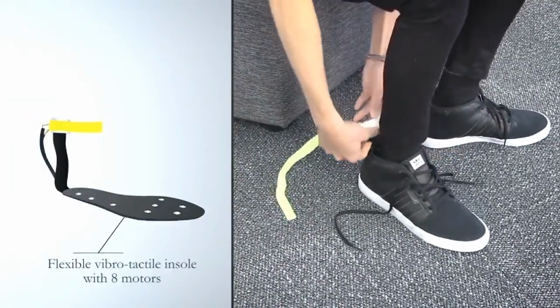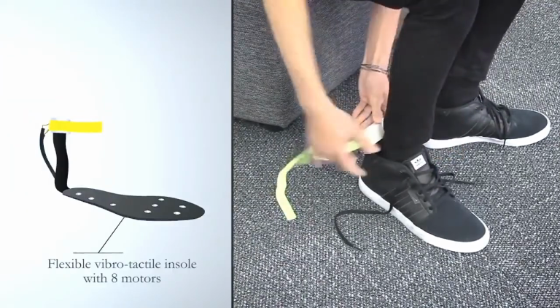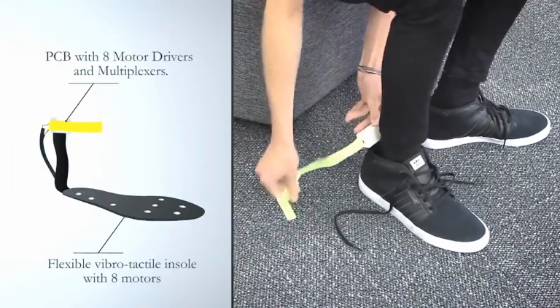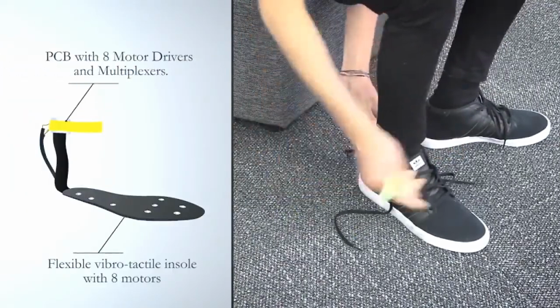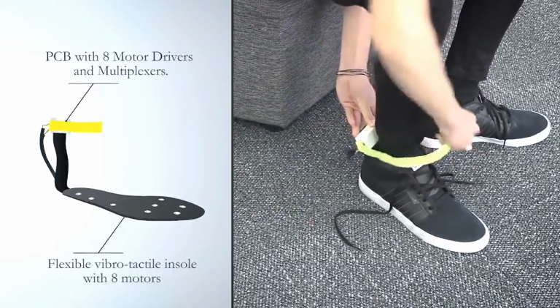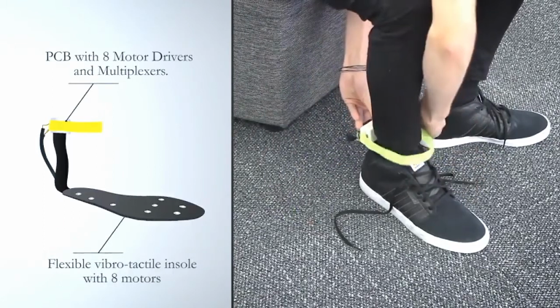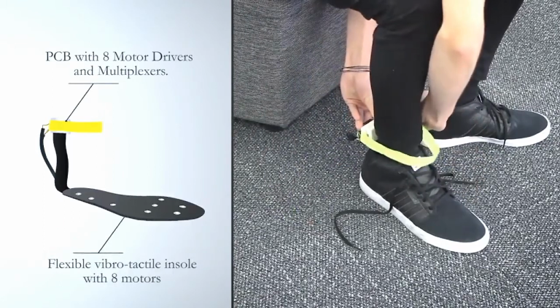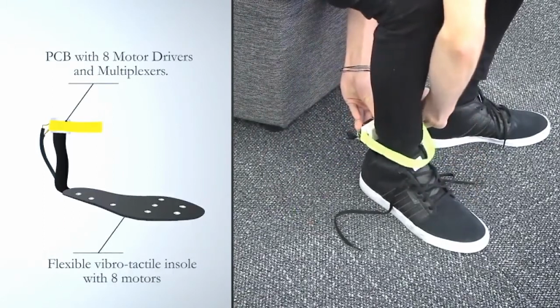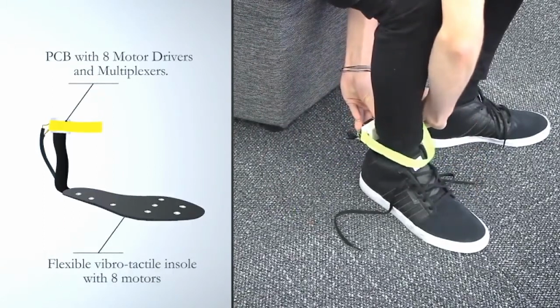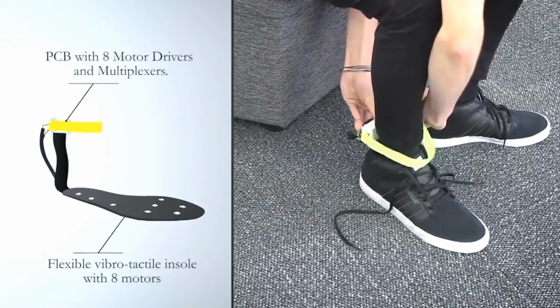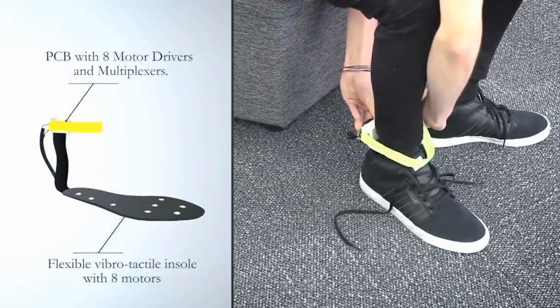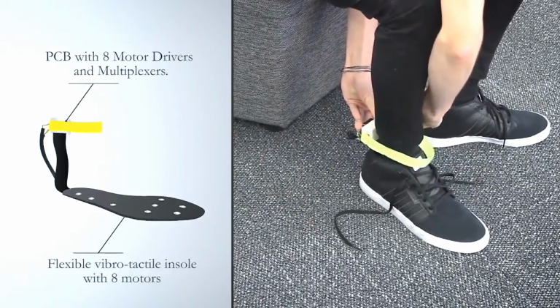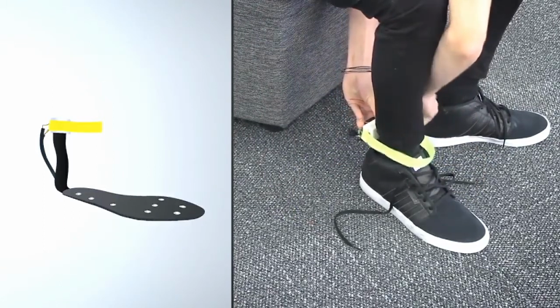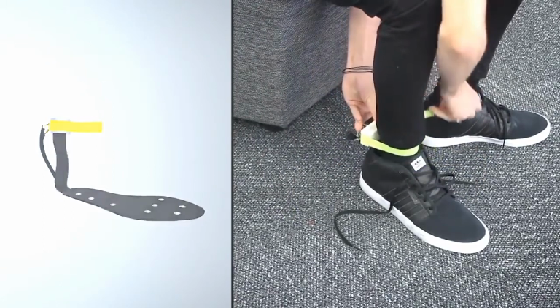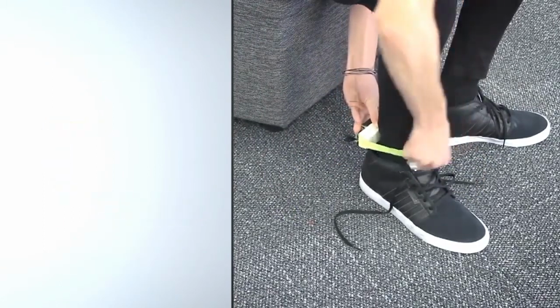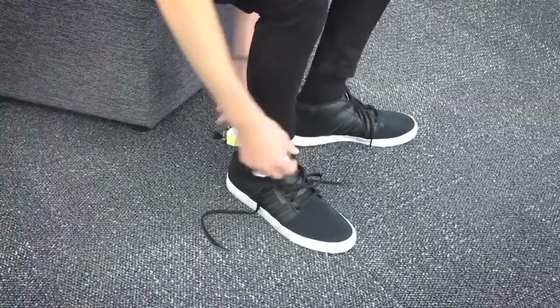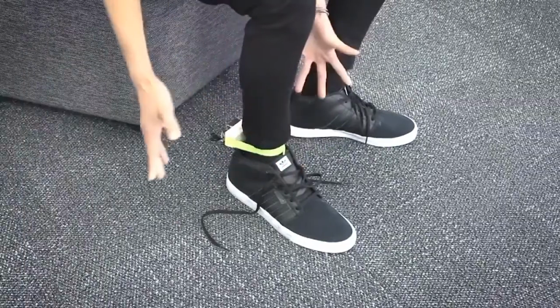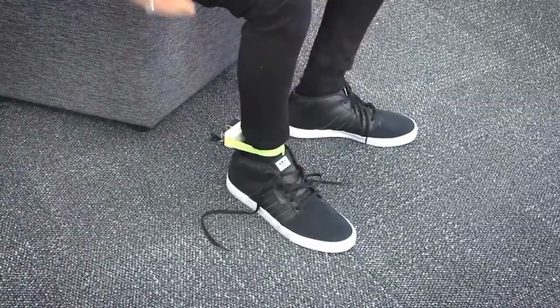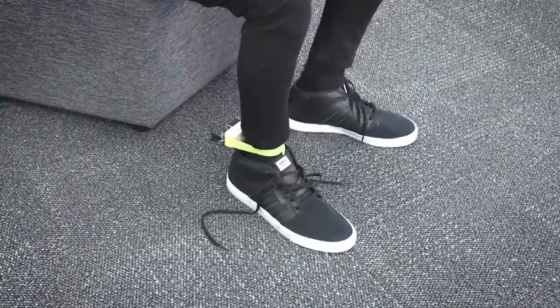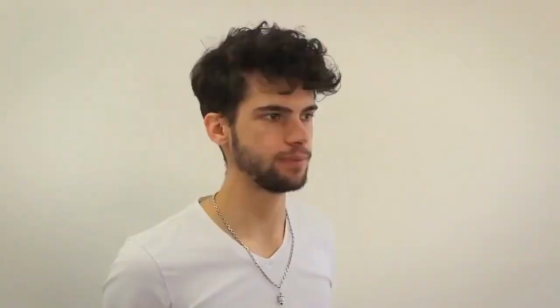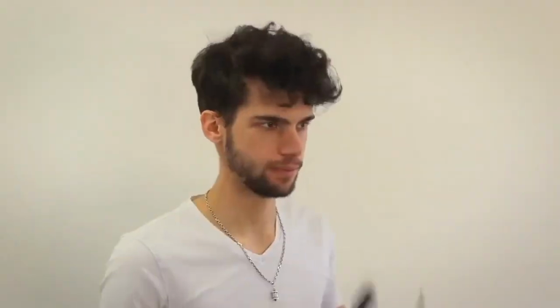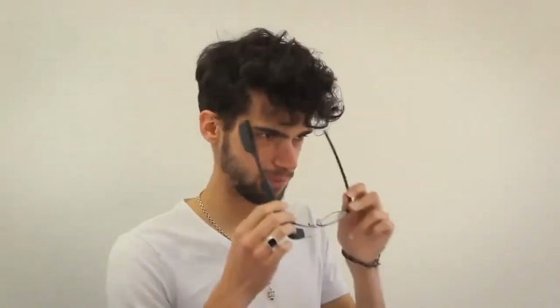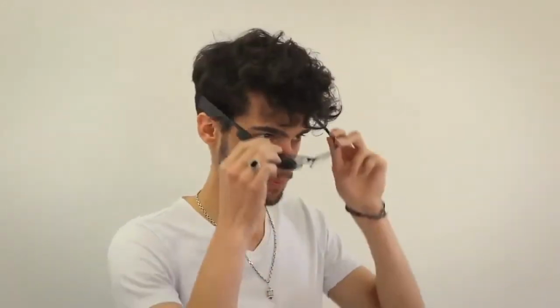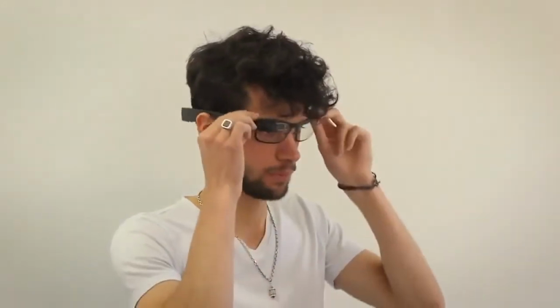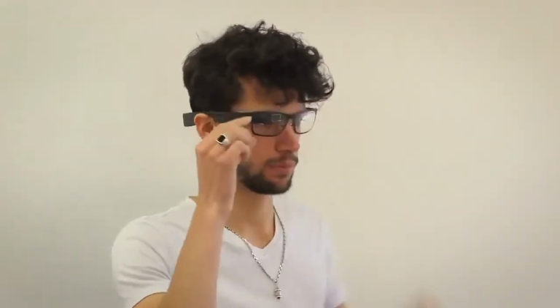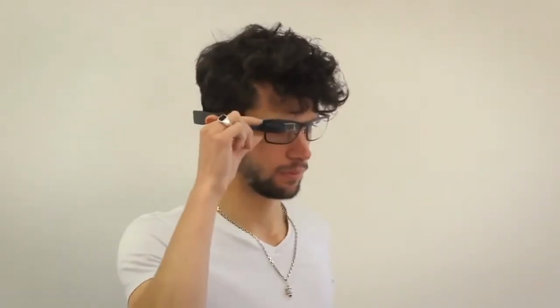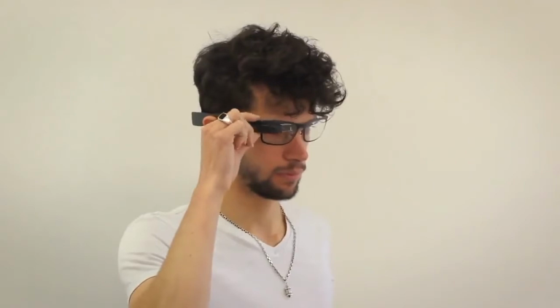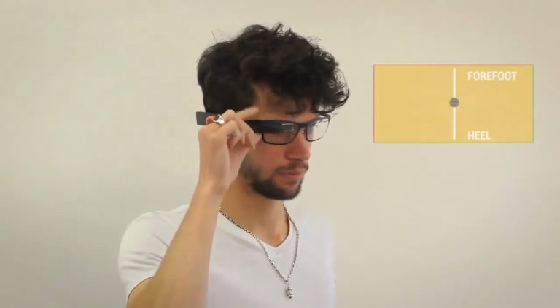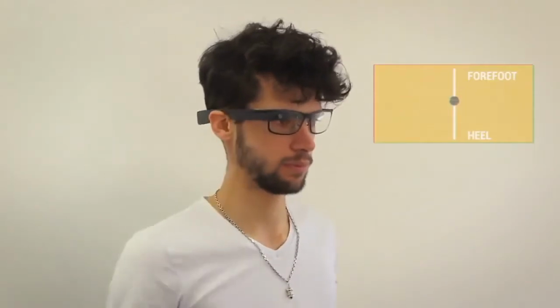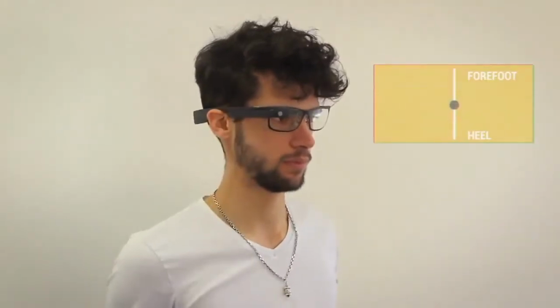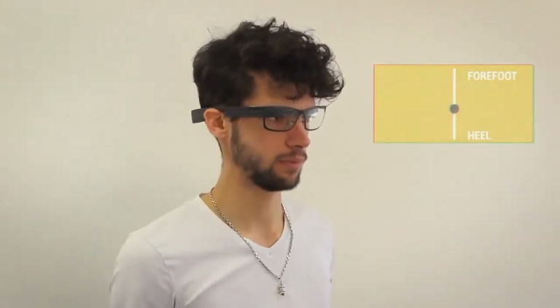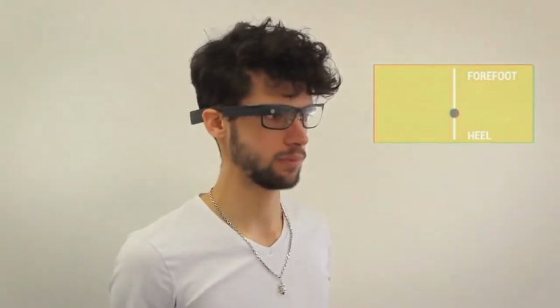A custom PCB with eight motor drivers and multiplexers was developed to control the vibrotactile motors. Additionally, we developed a visual feedback system by using Google Glasses.